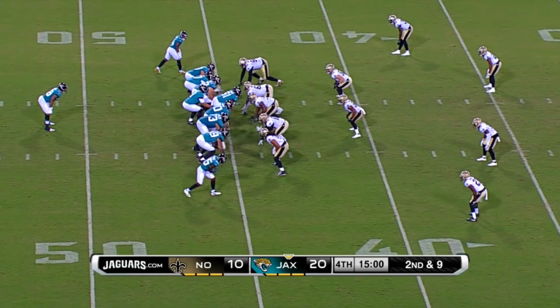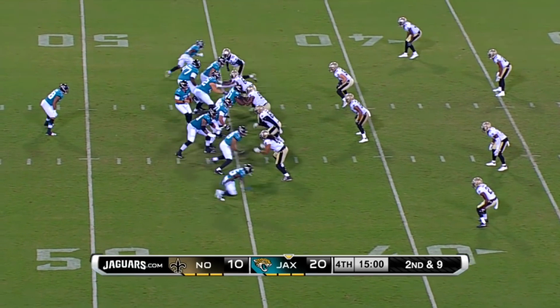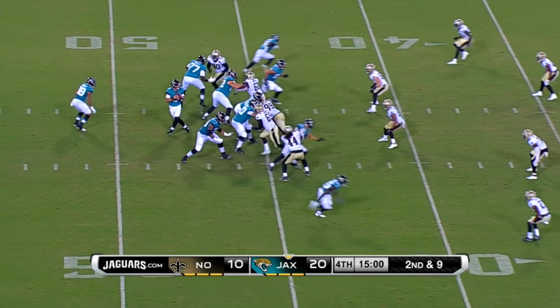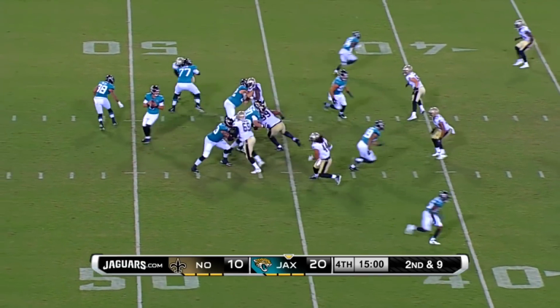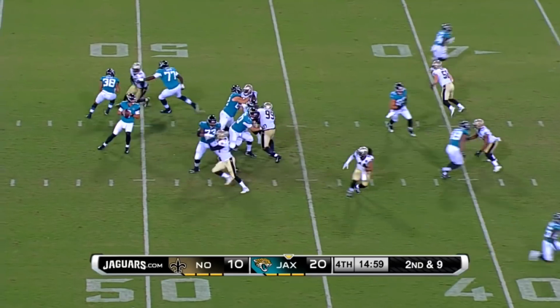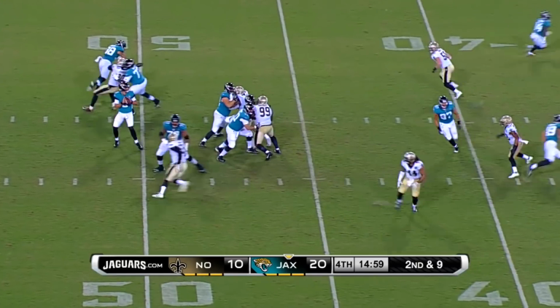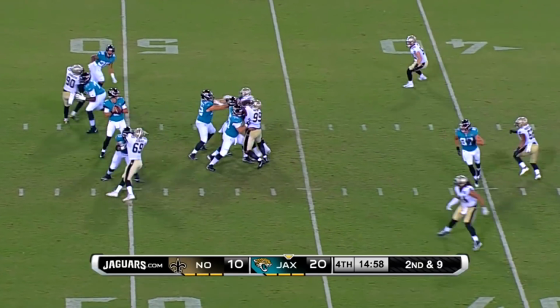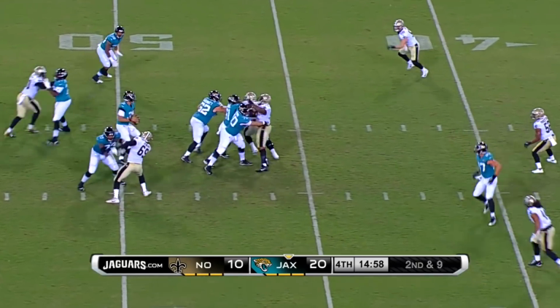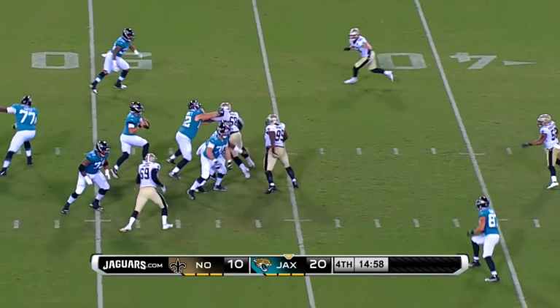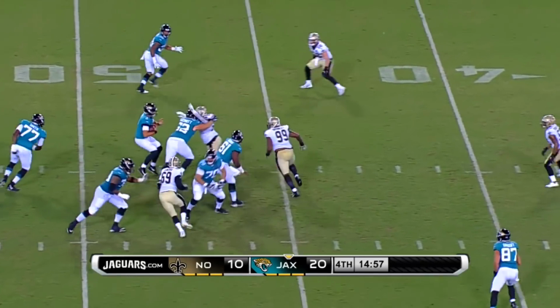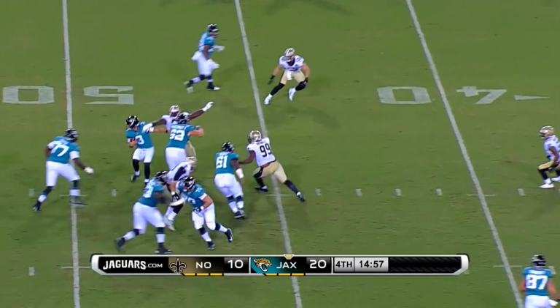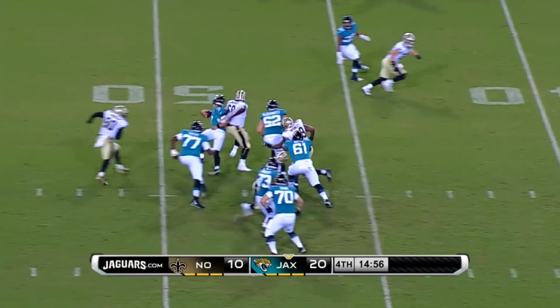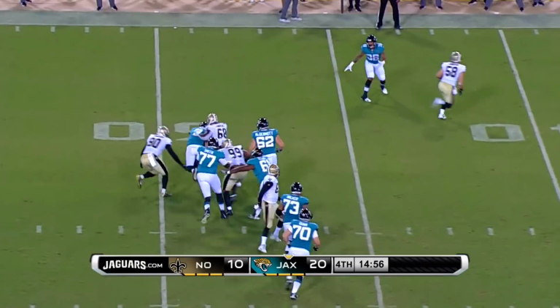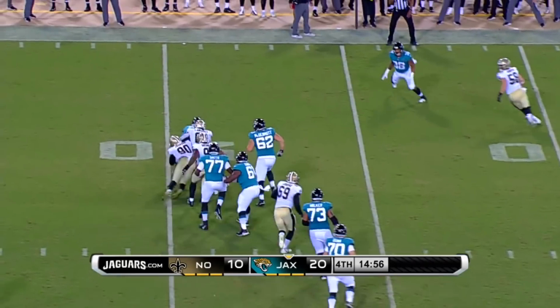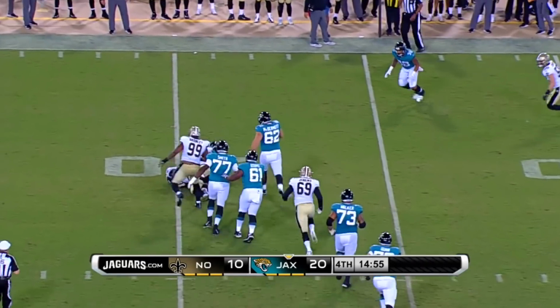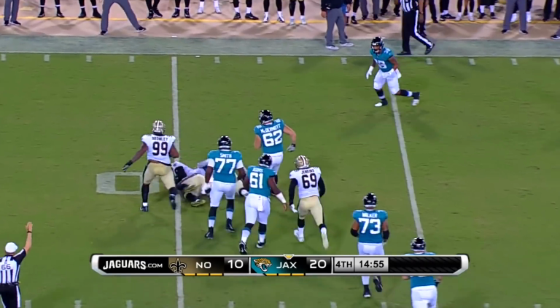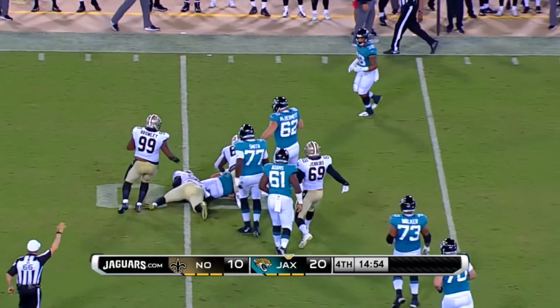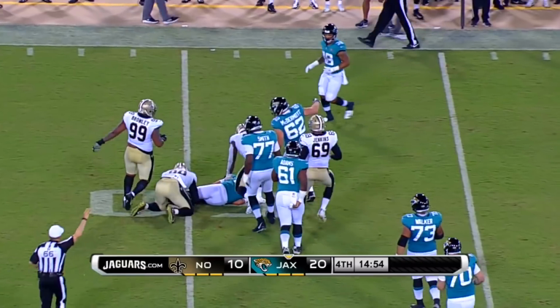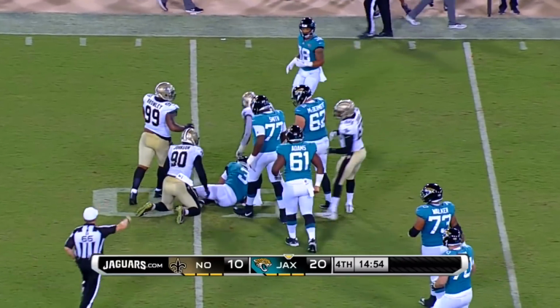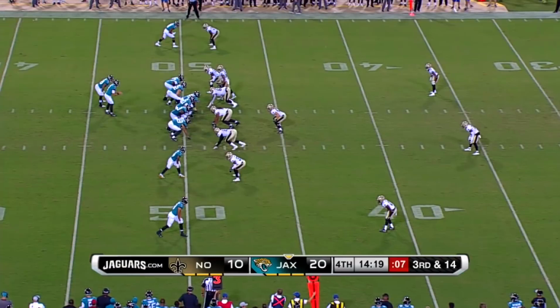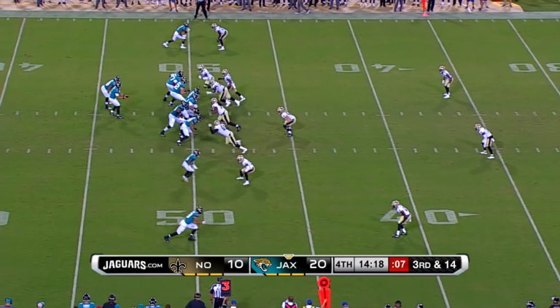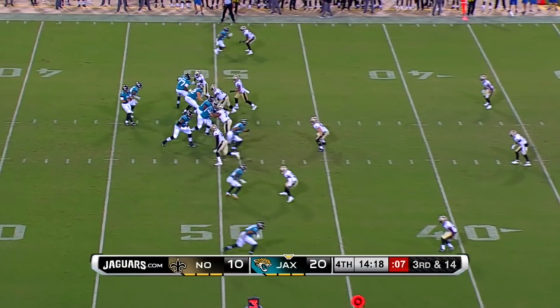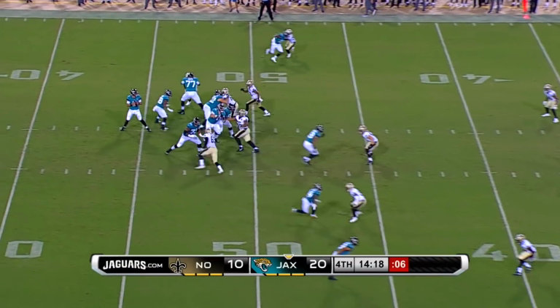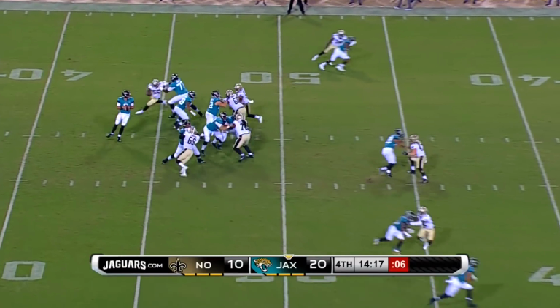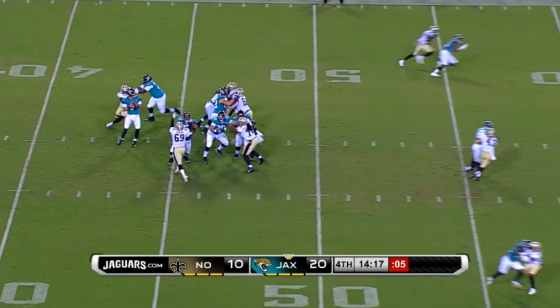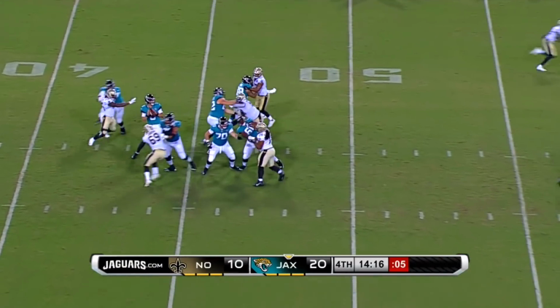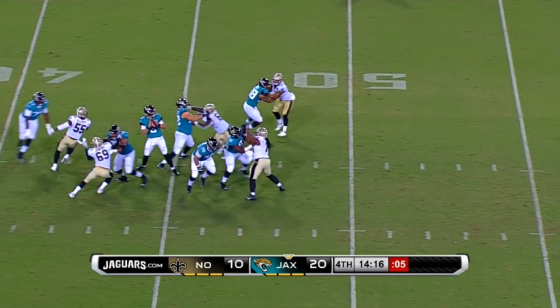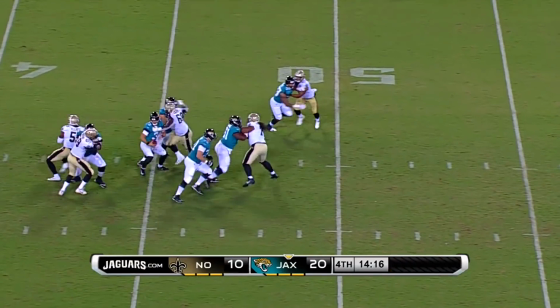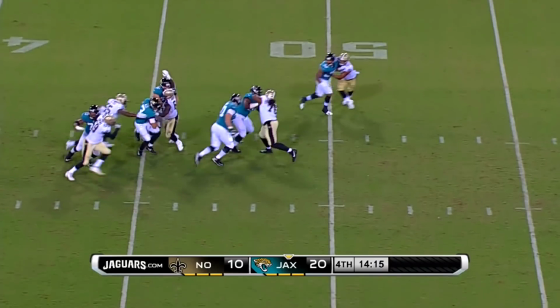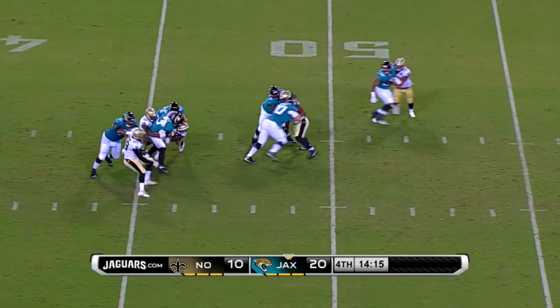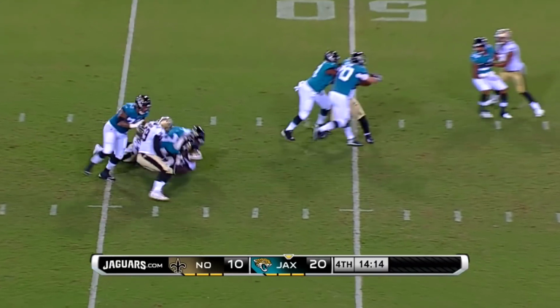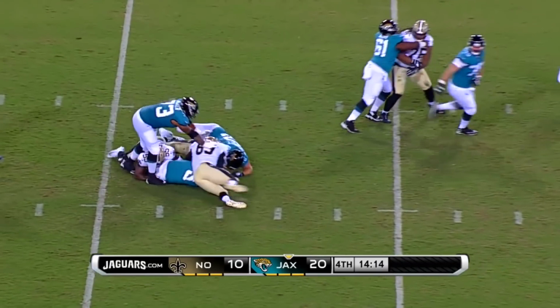First and ten at the 44 yard line of New Orleans. Lee is shuffling his feet and looking for room, runs into a defender. Third and fourteen — Lee, under pressure, is going to get sacked again.